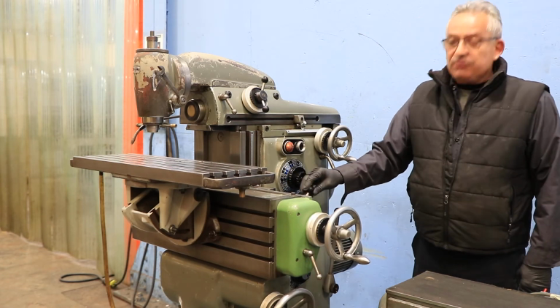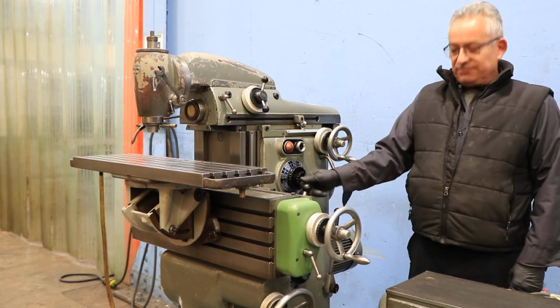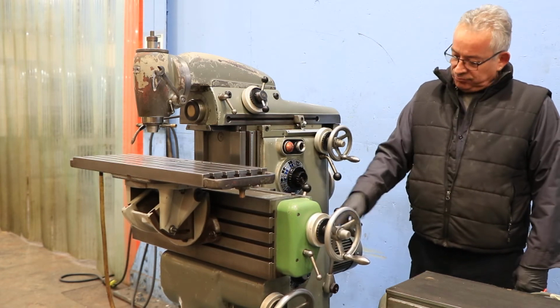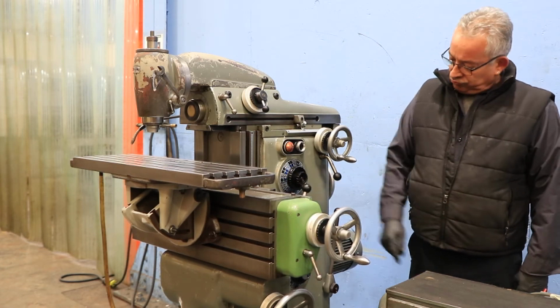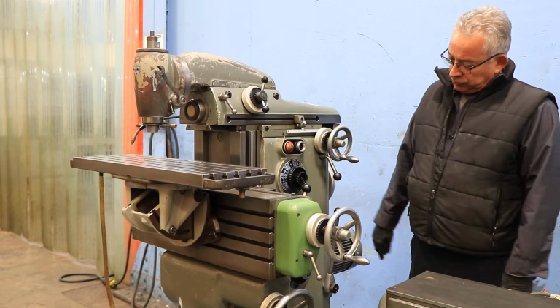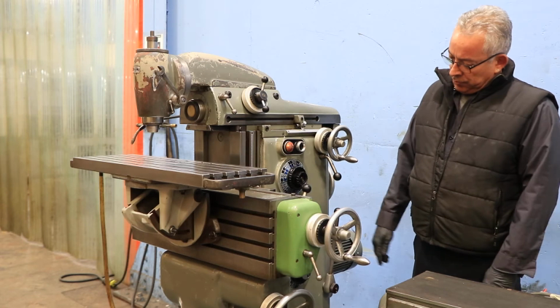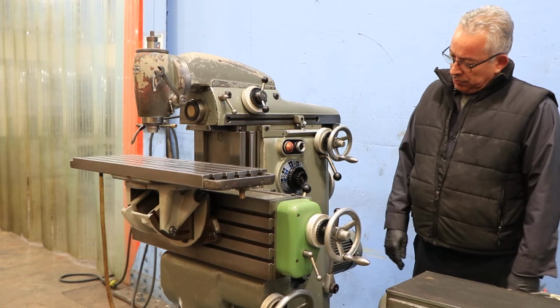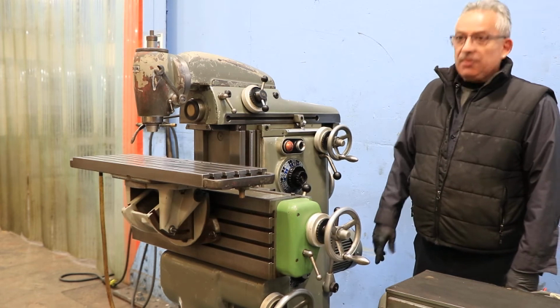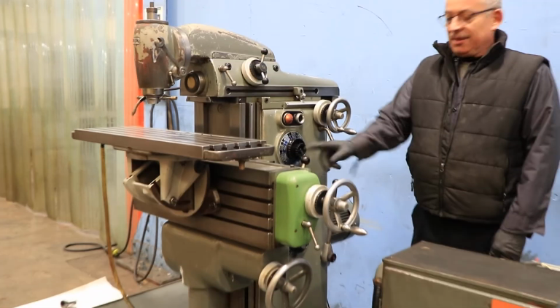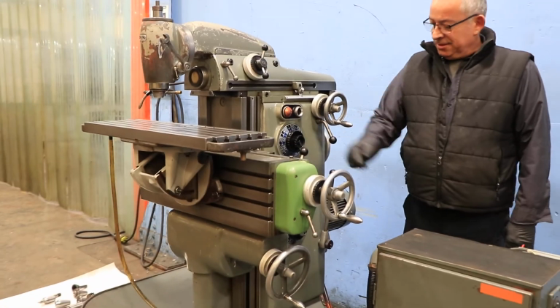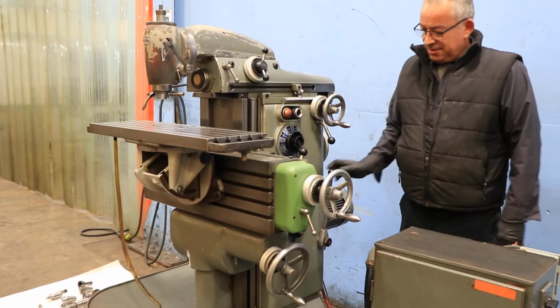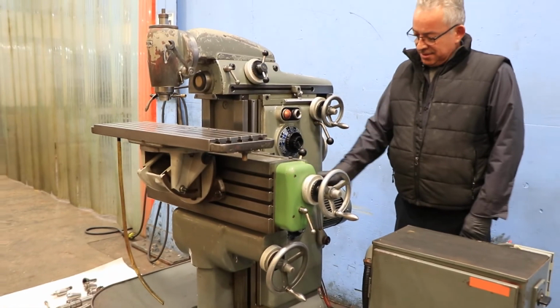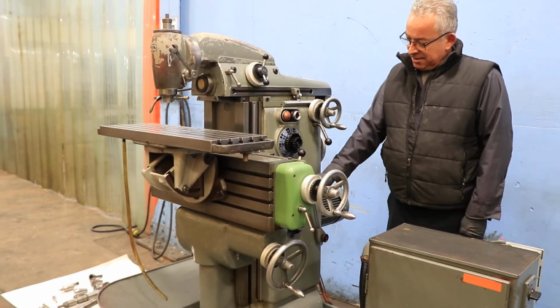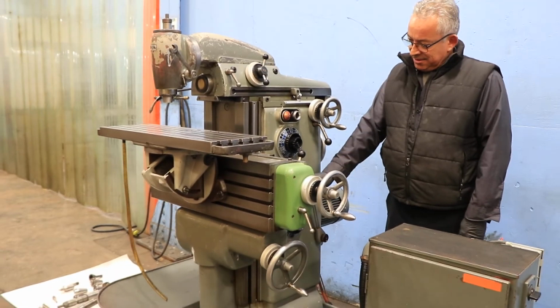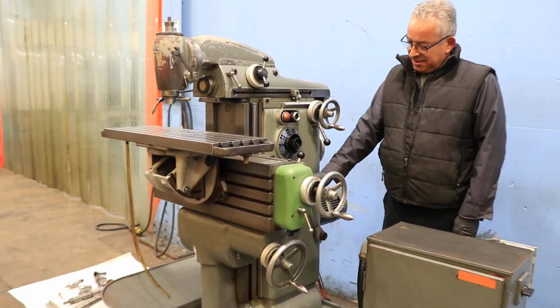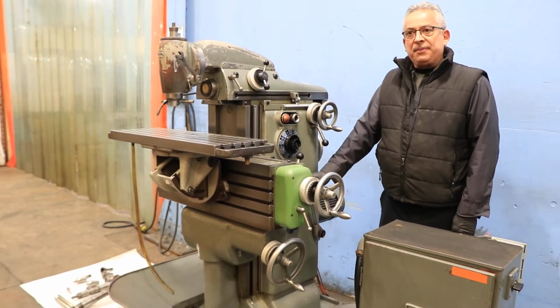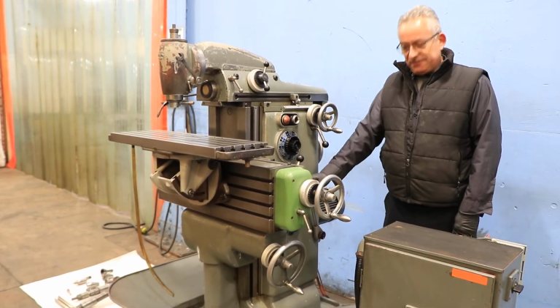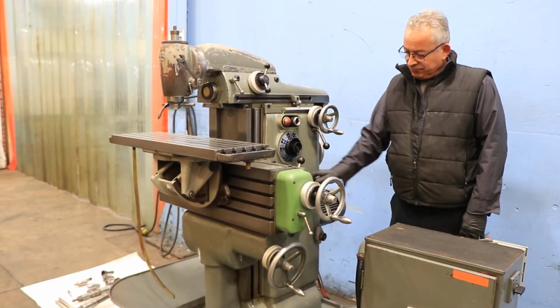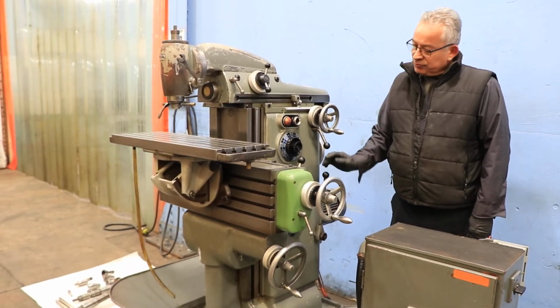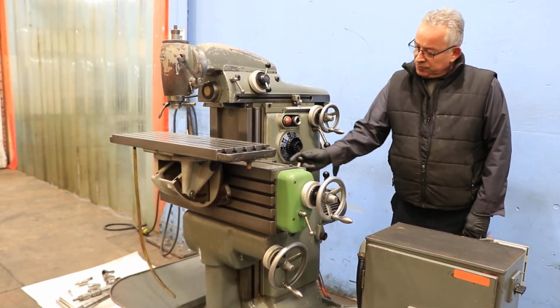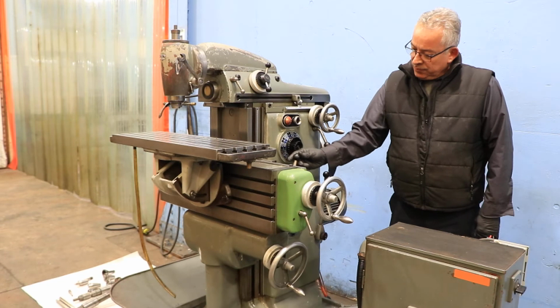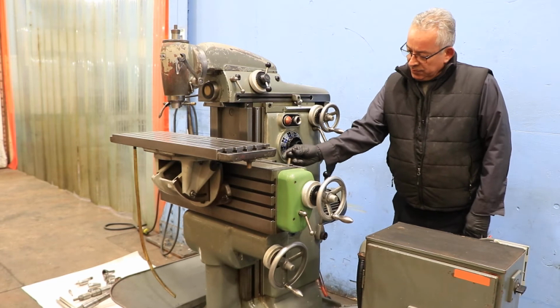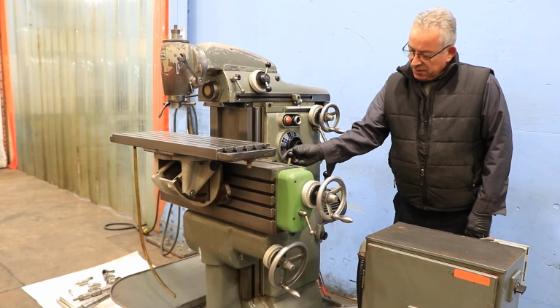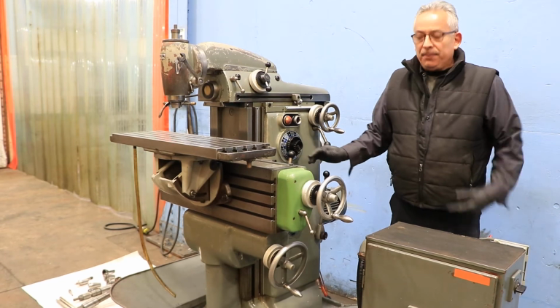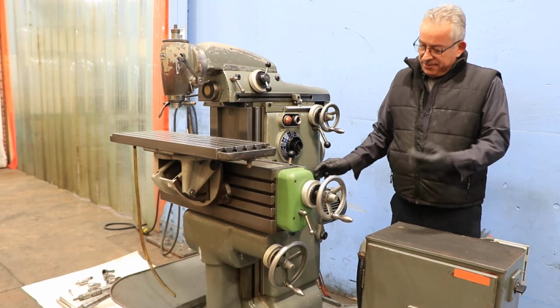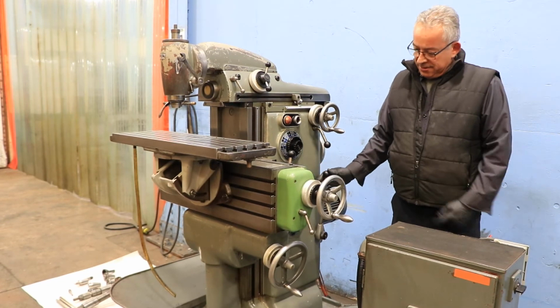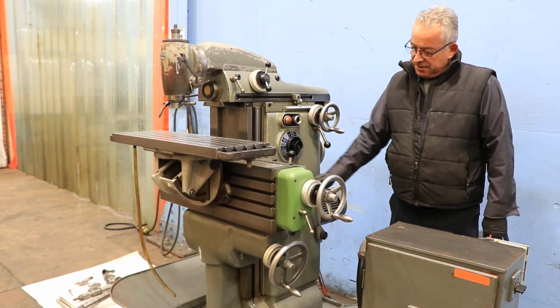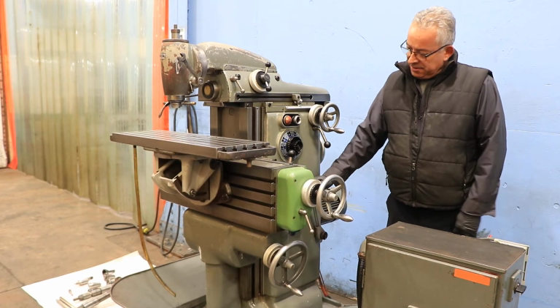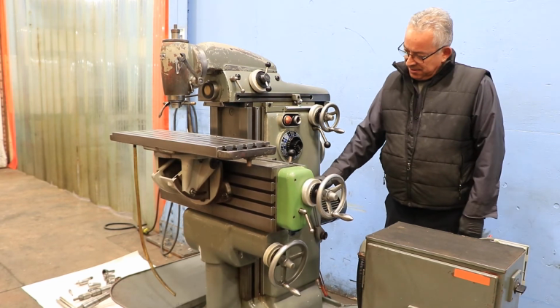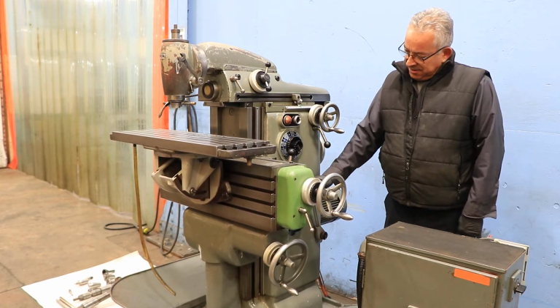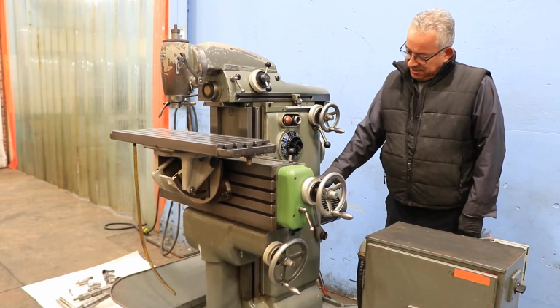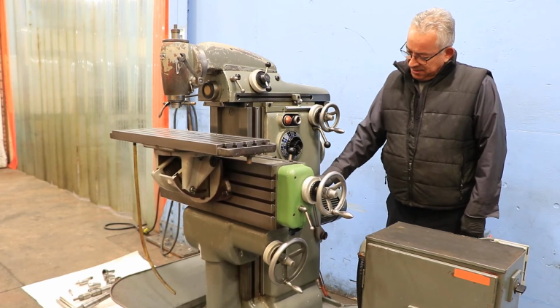That's the whole knee up and down. Rapiding it down. And we're feeding up and rapiding up.